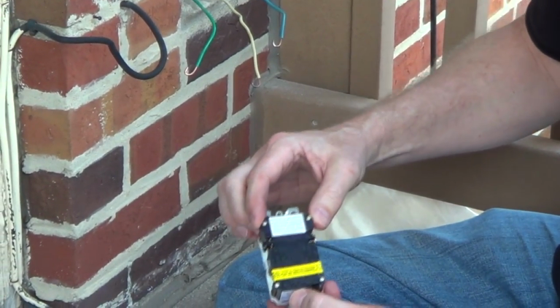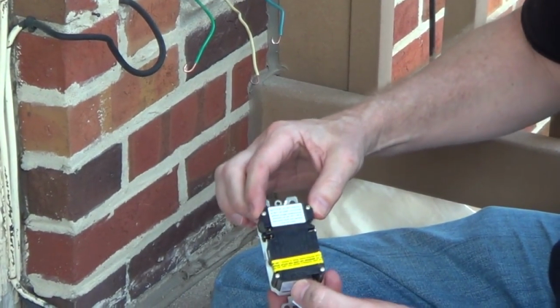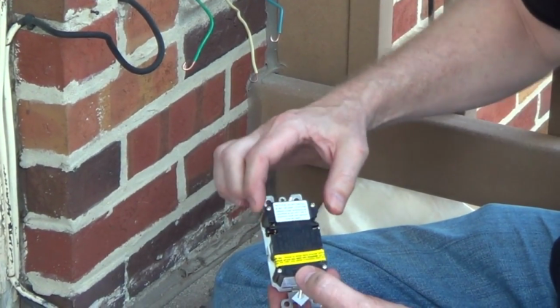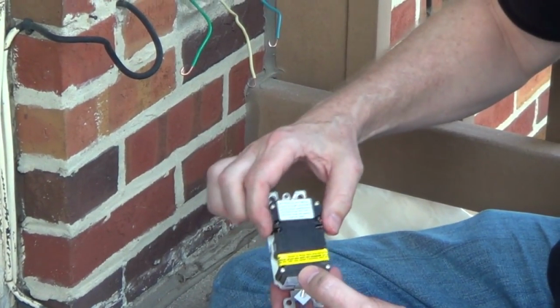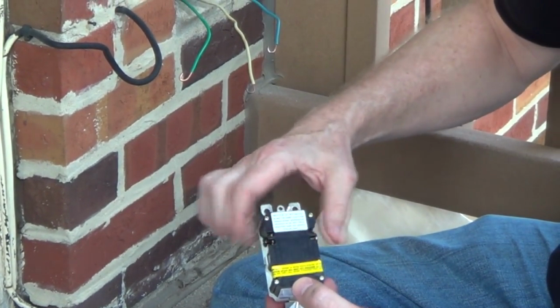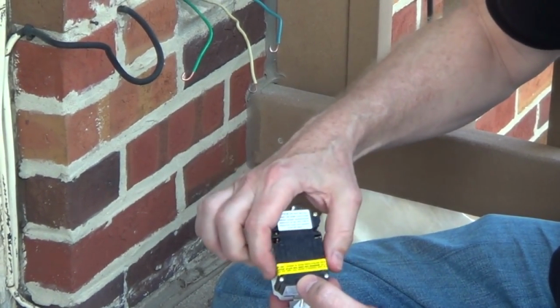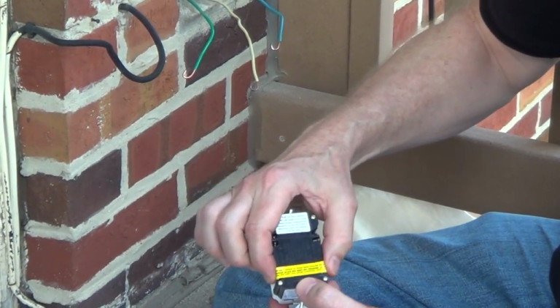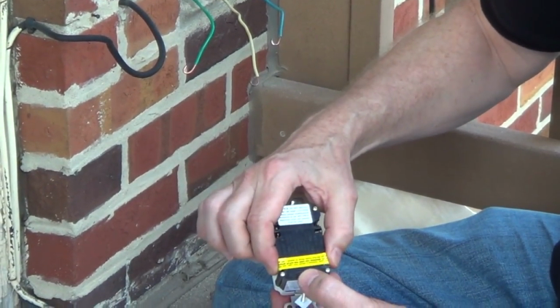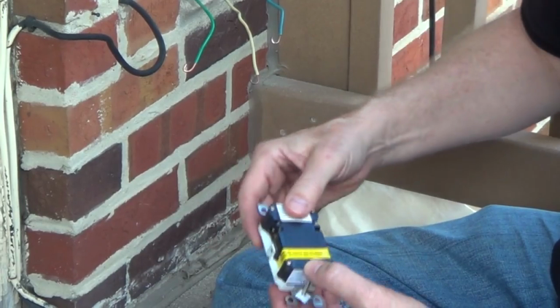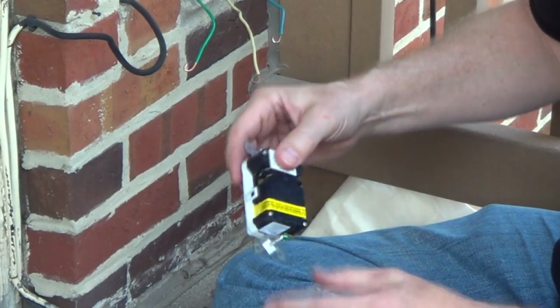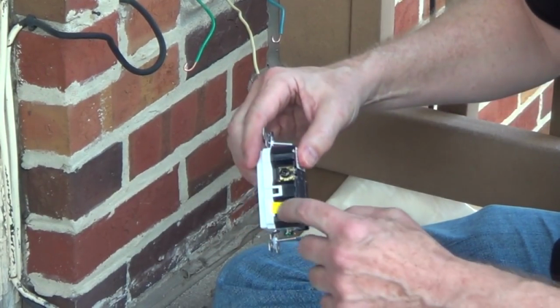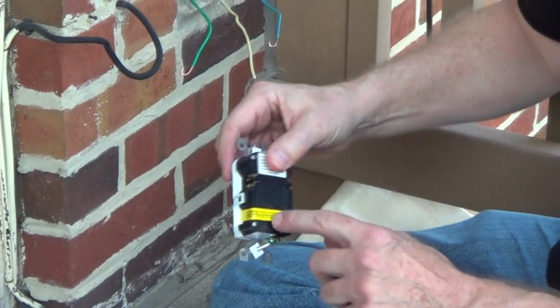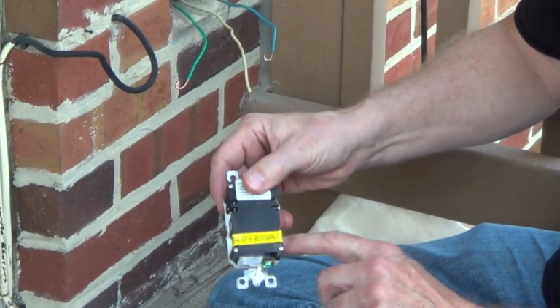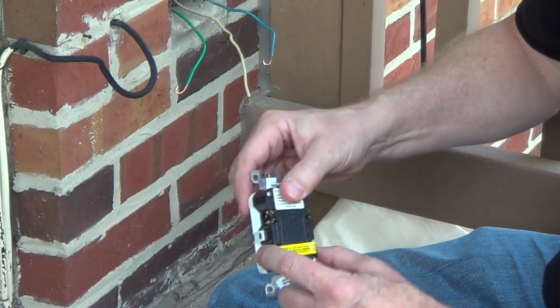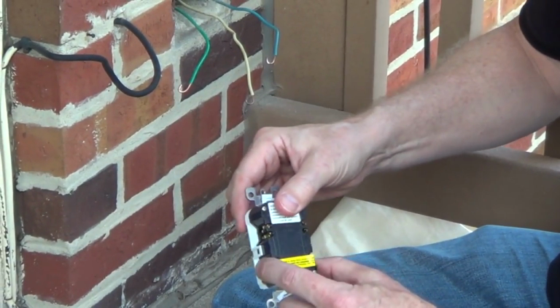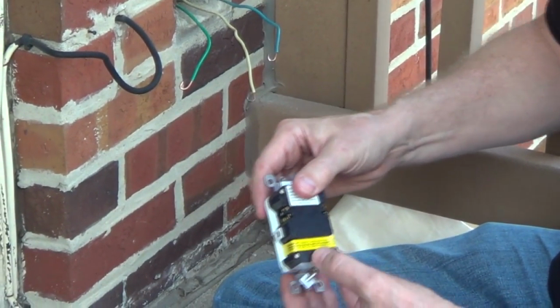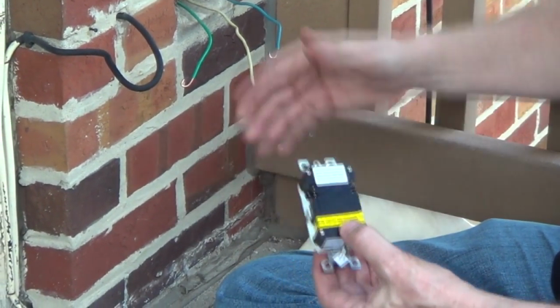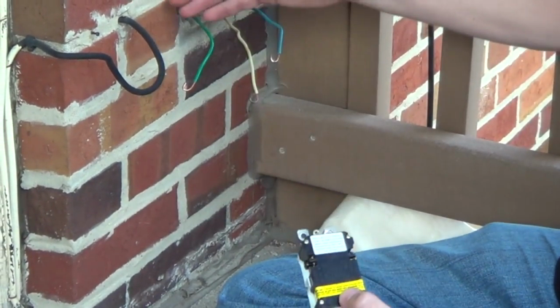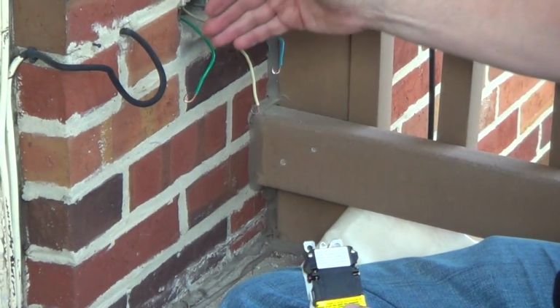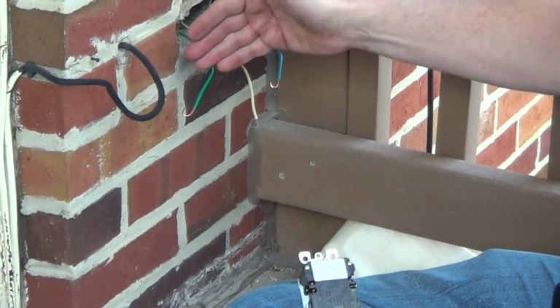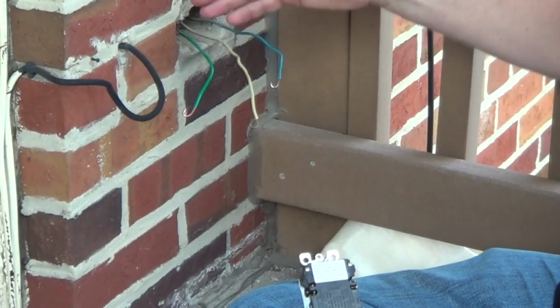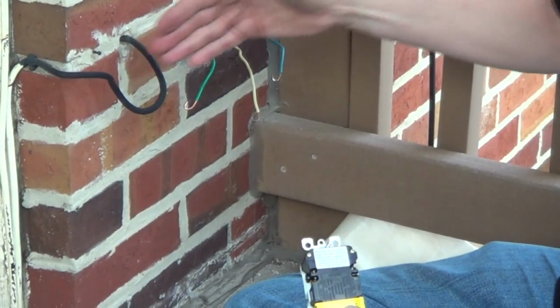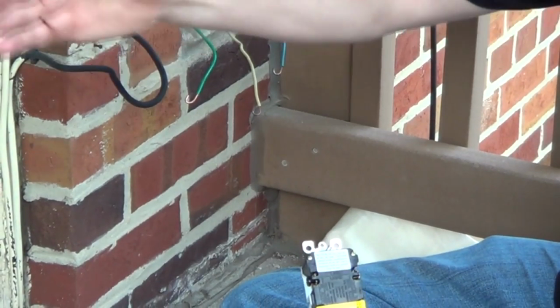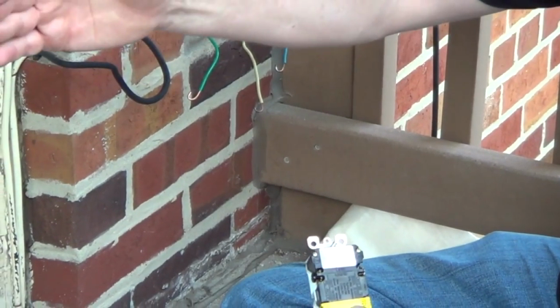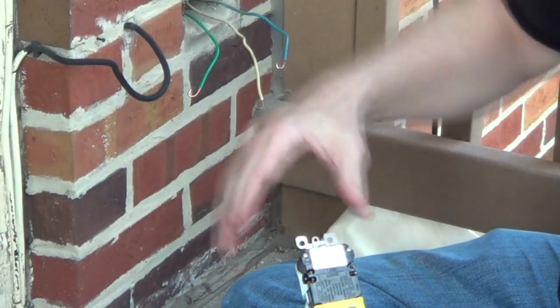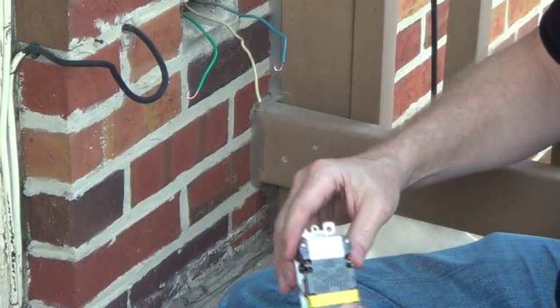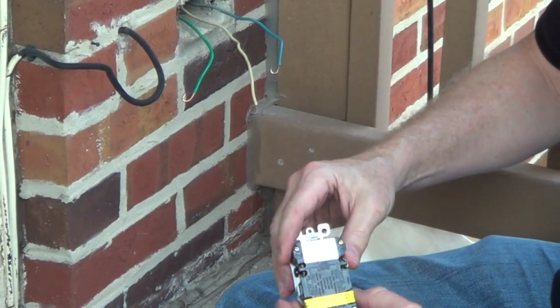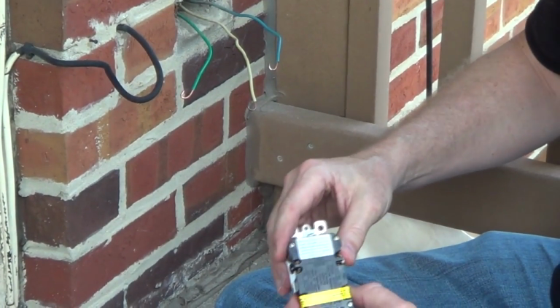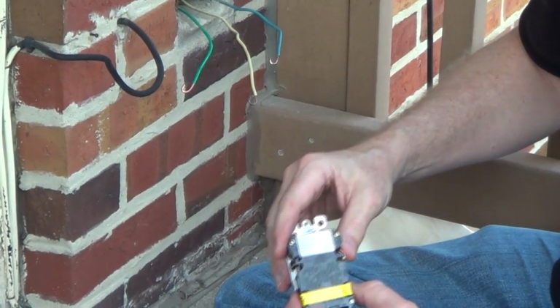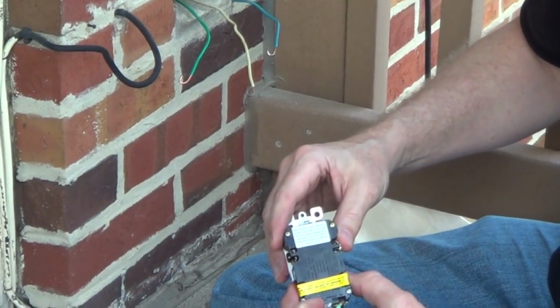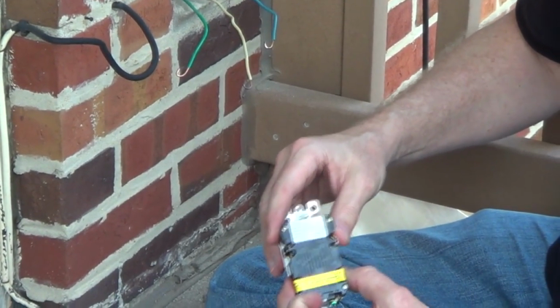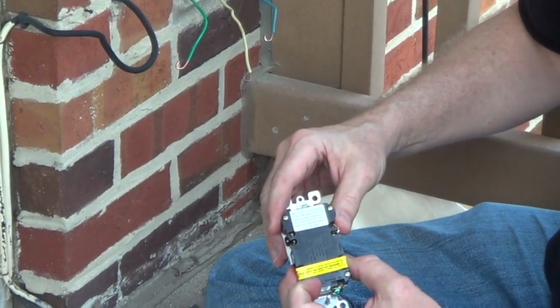On a GFCI, you're going to have a line side and a load side, and most manufacturers are going to put tape over the load side. If we had another cable coming into the box going on to other outlets, you would be connecting those wires to the load side.